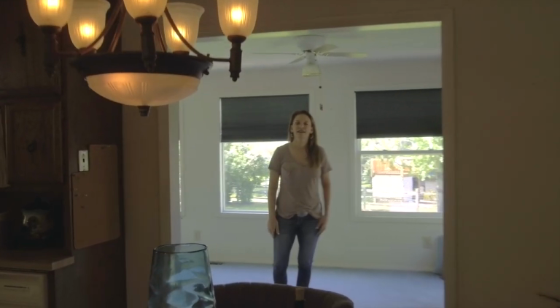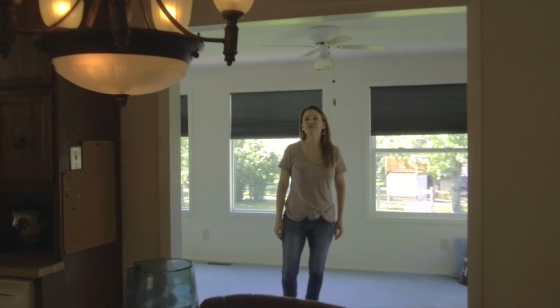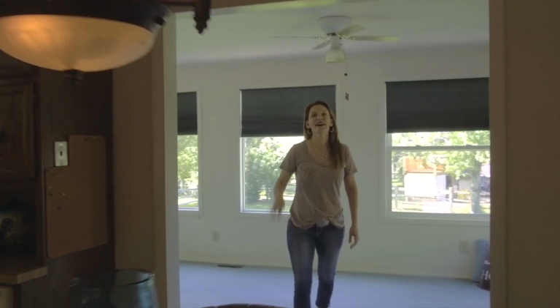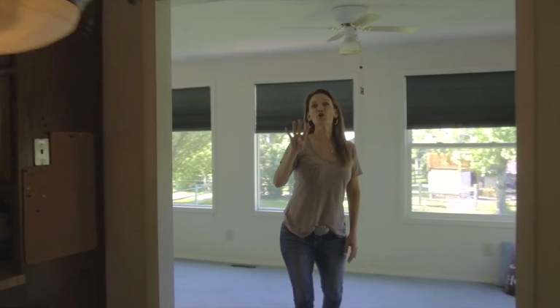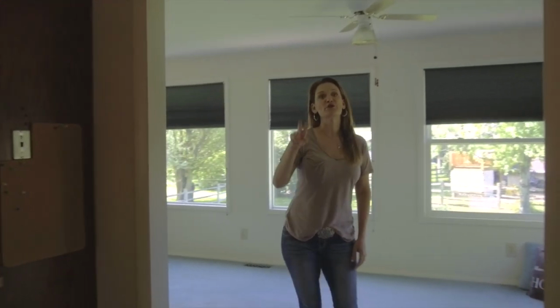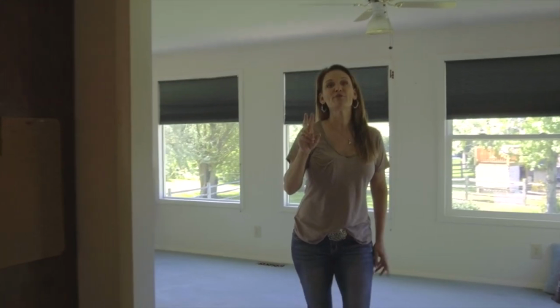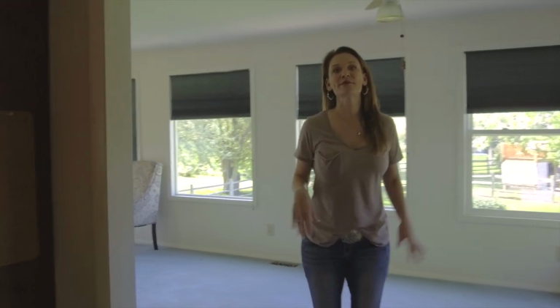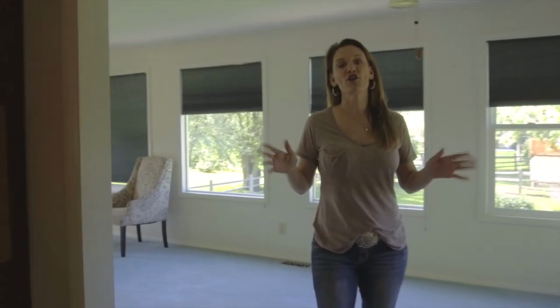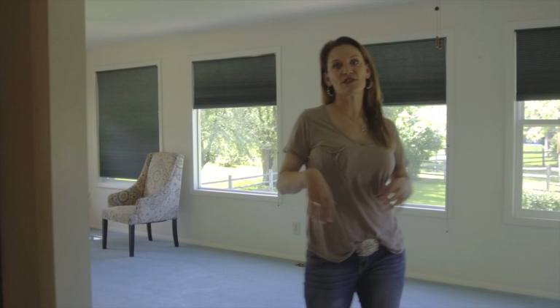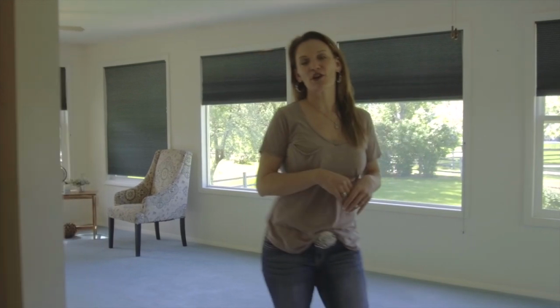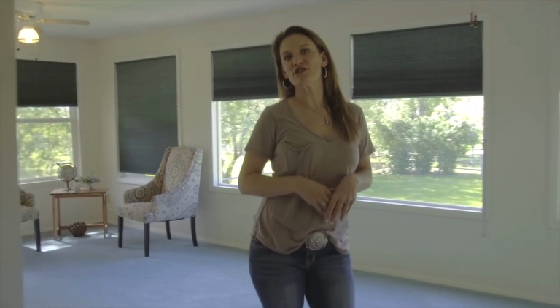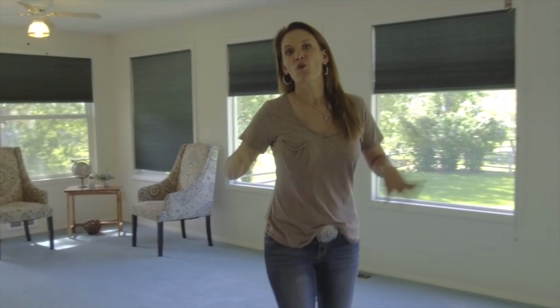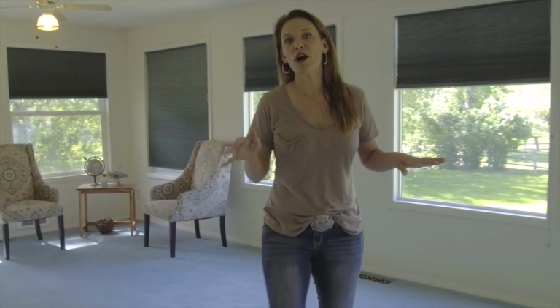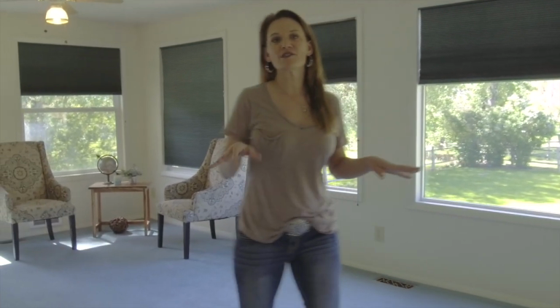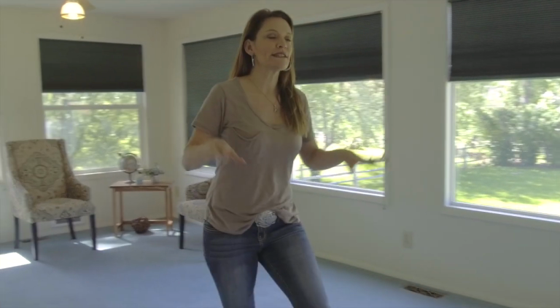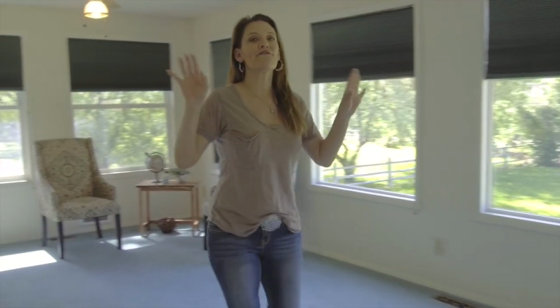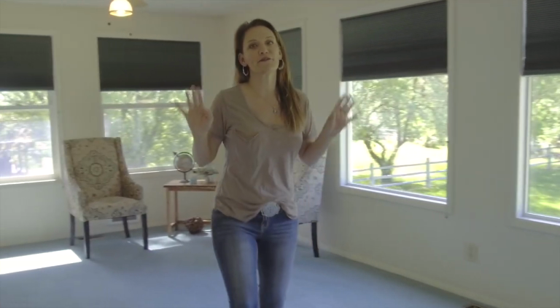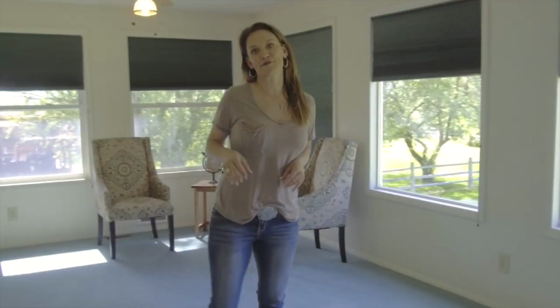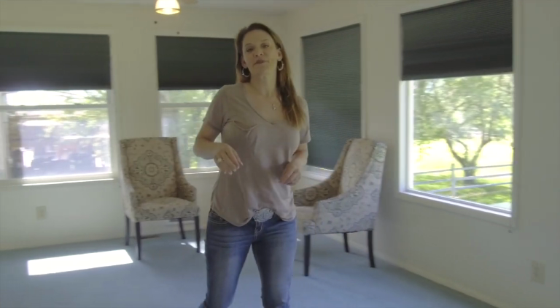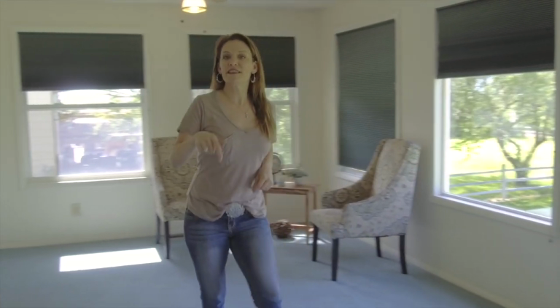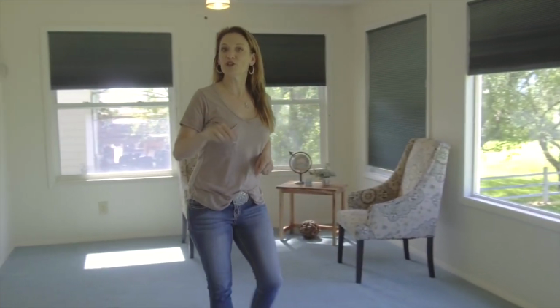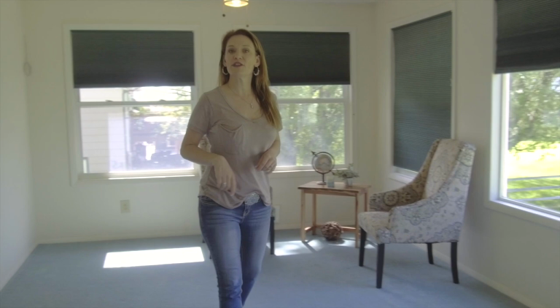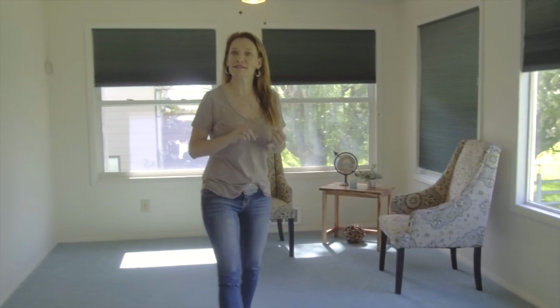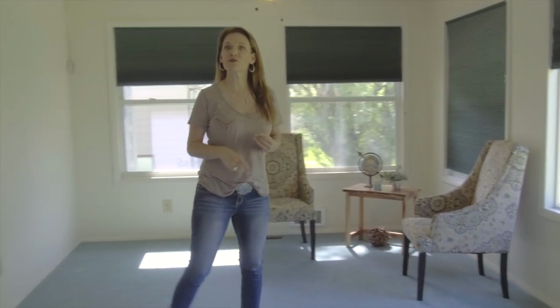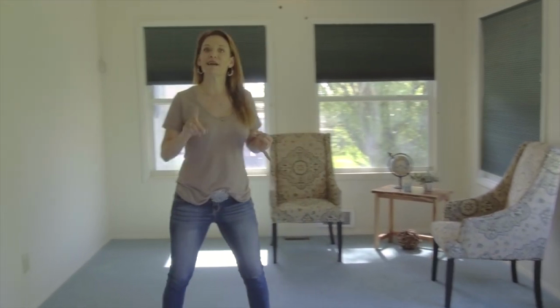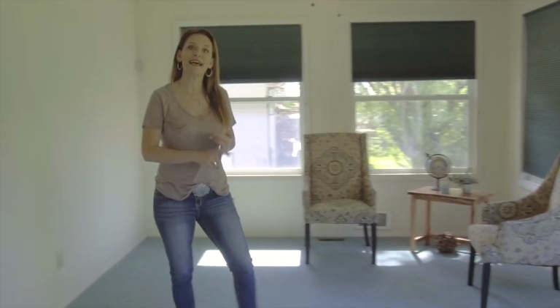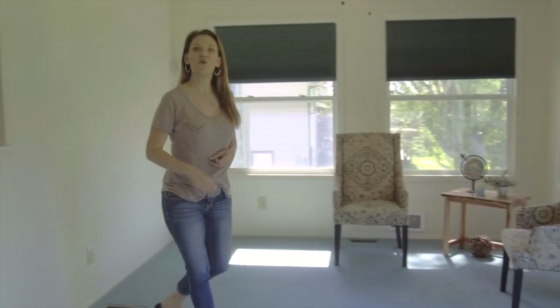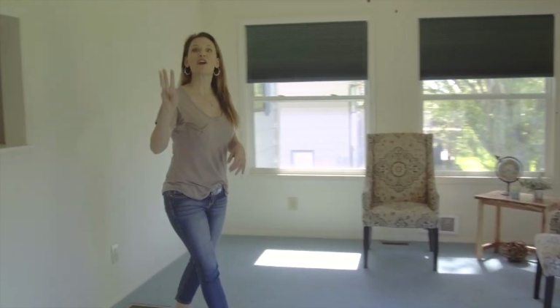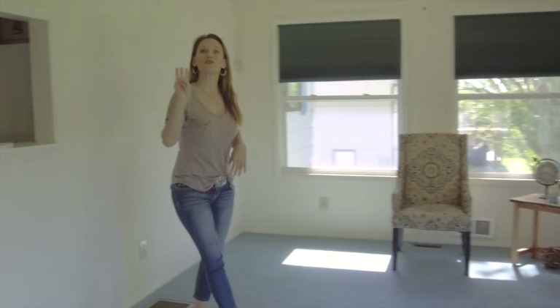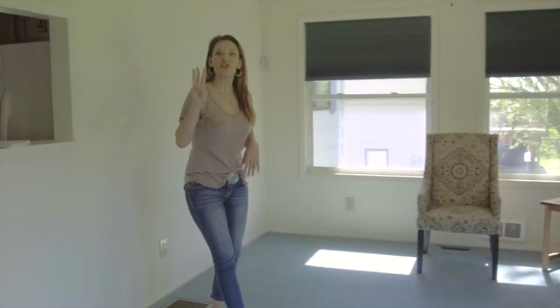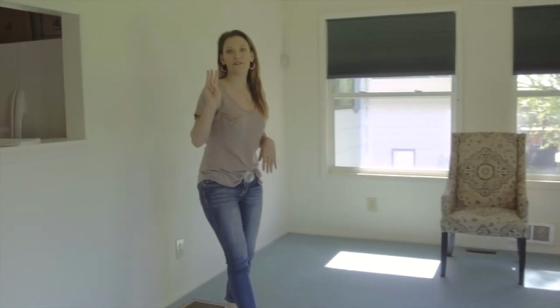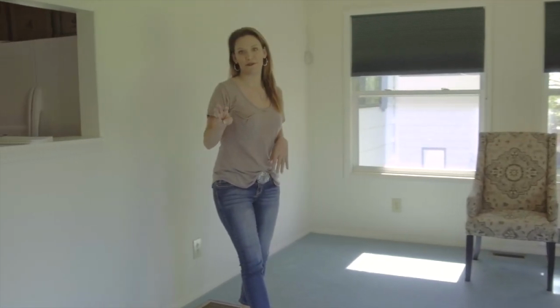This home has four bedrooms, two bathrooms, and an oversized two-car garage. We're walking into what is my very favorite room — this room could be used as a sunroom, a den, or a third family room.